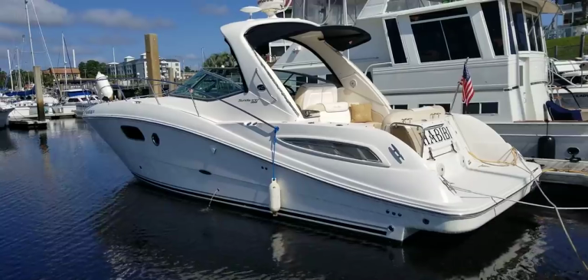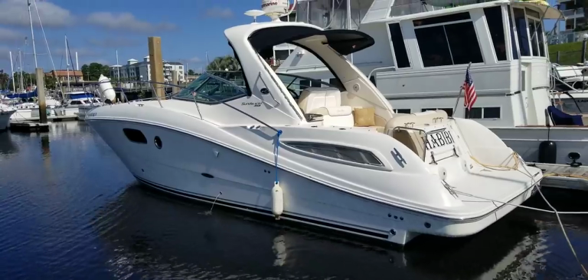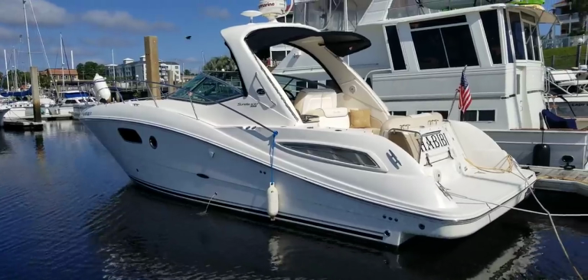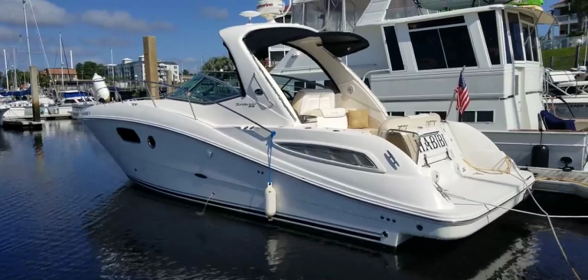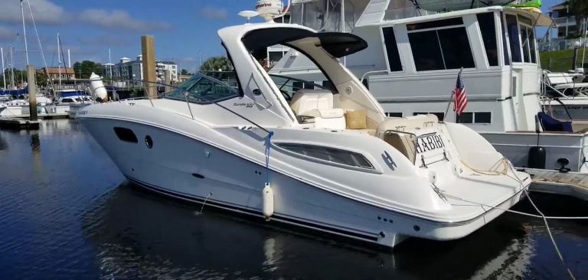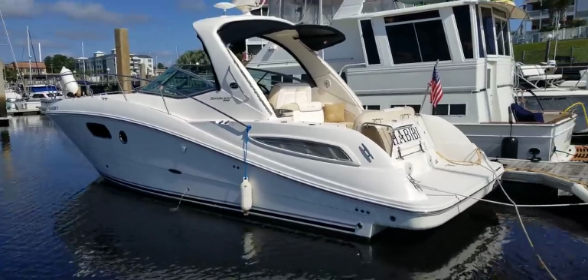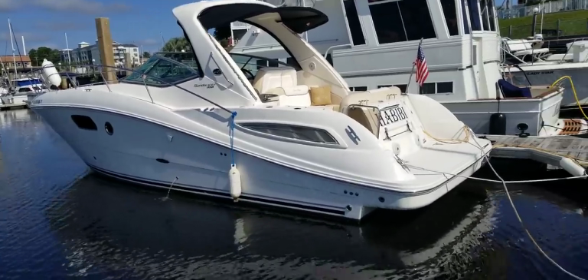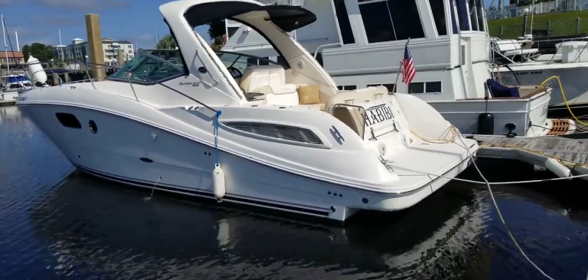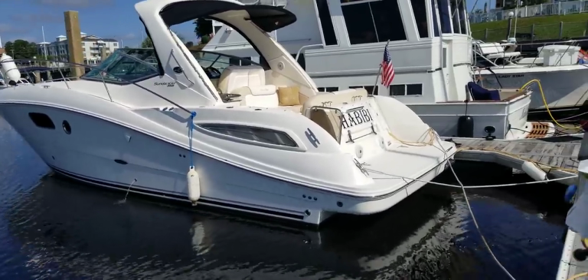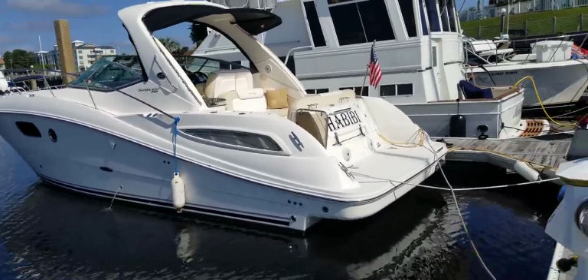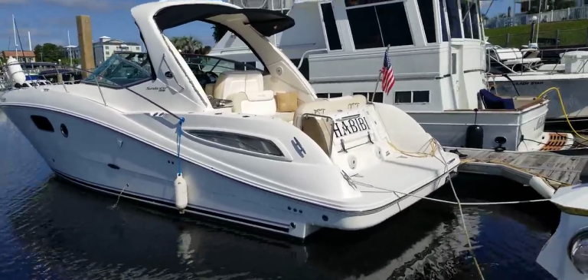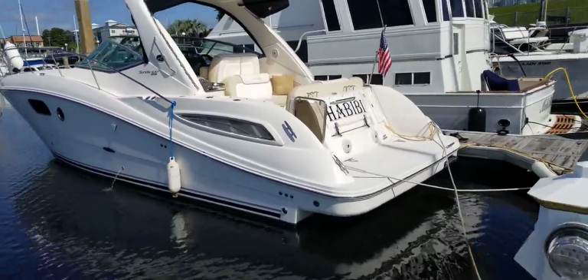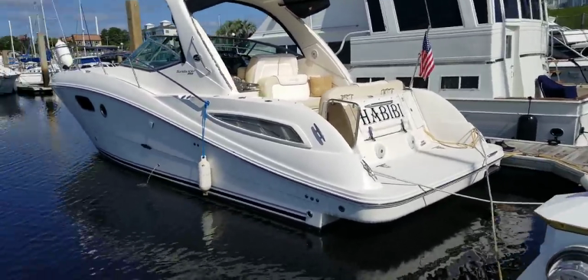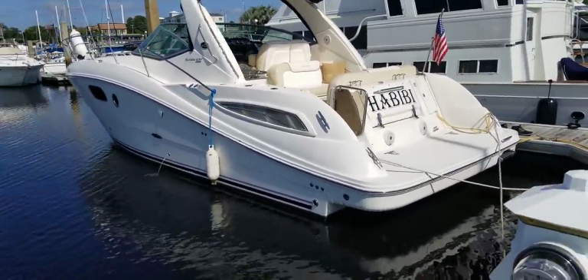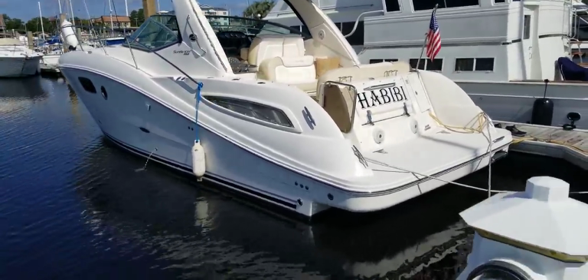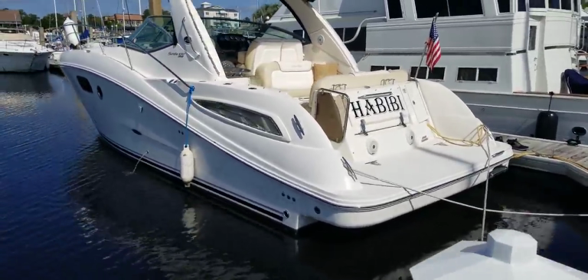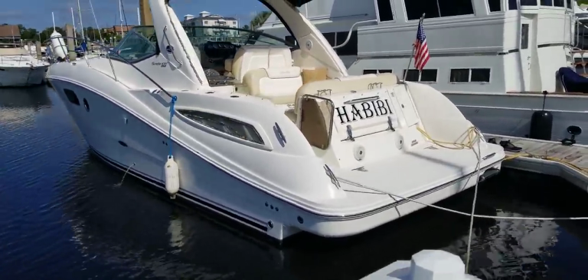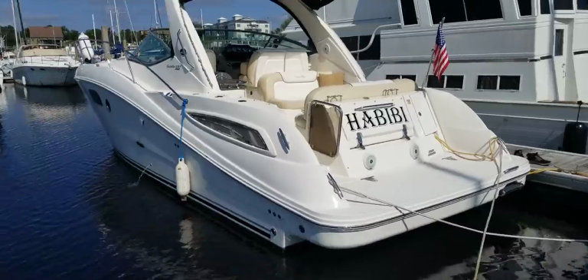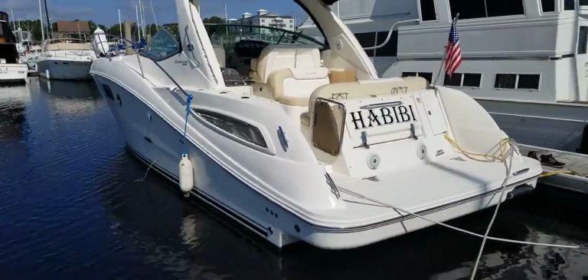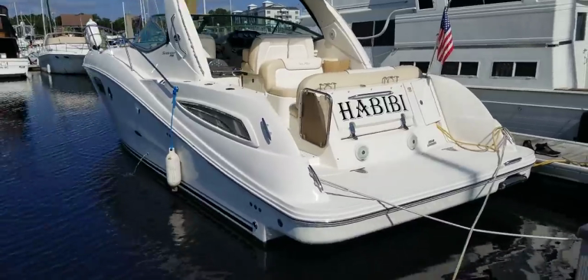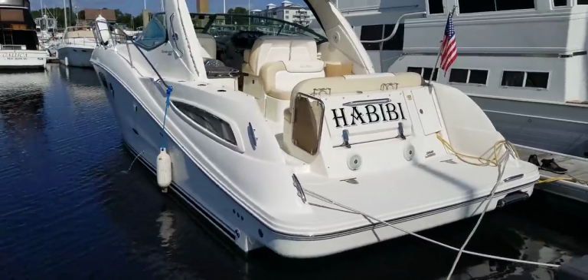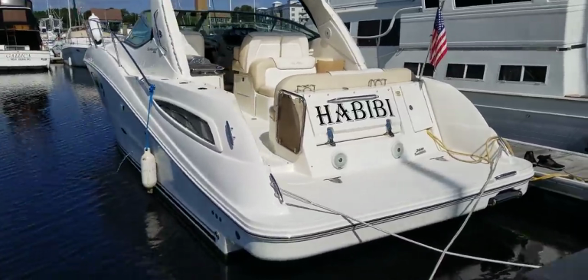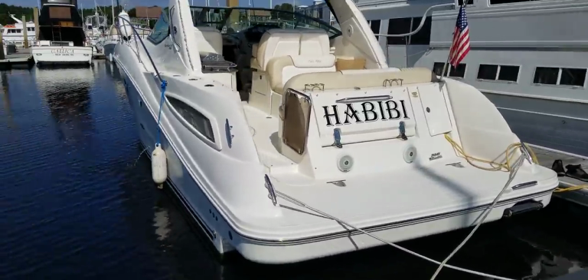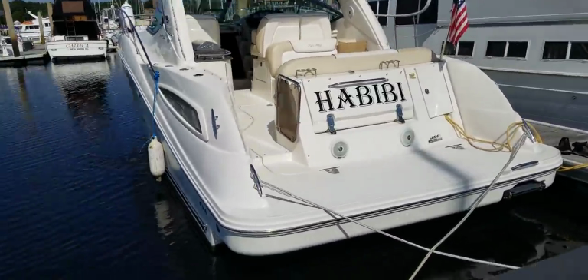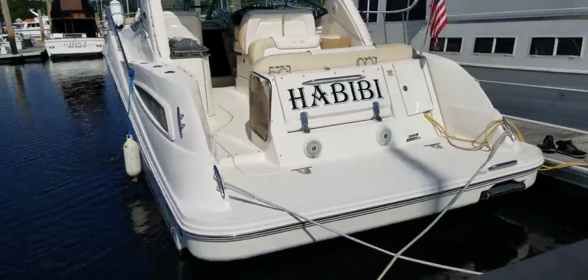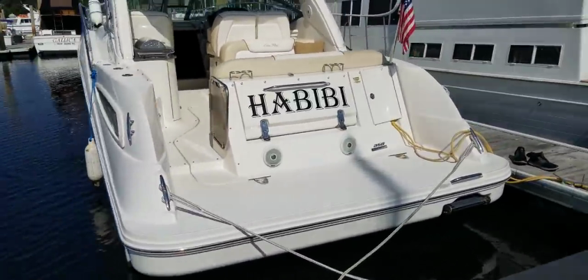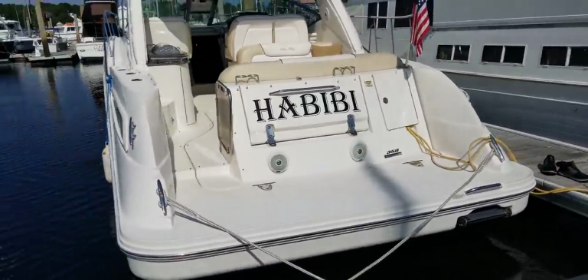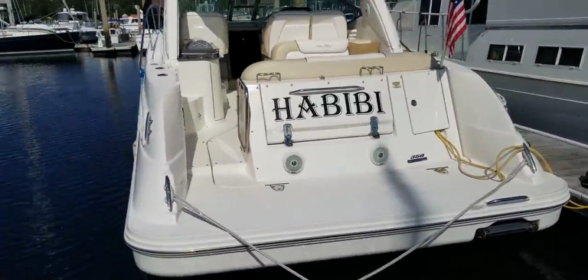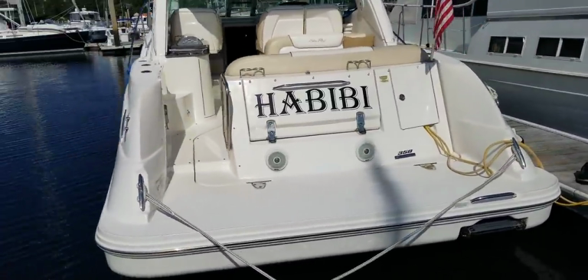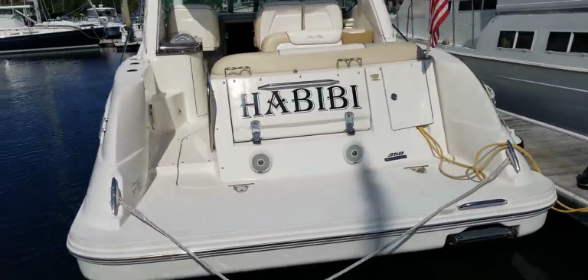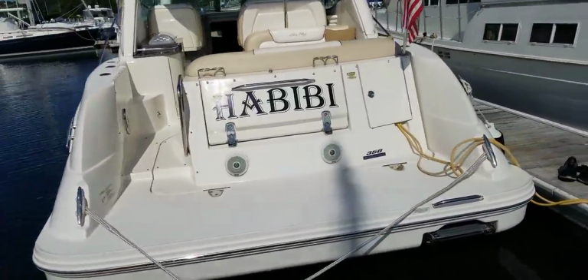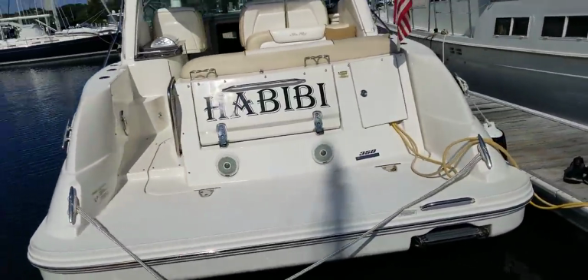Good afternoon, this is Andy Farmer with MarineMax Wrightsville Beach. I'm going to do a video walkthrough today with you on a 2012 350 Sundancer.